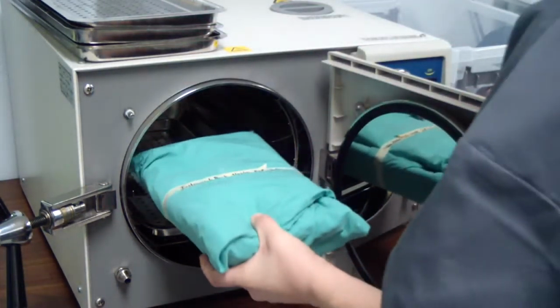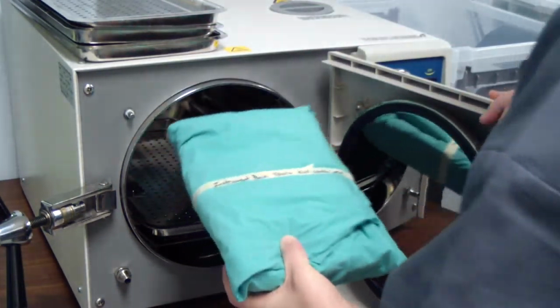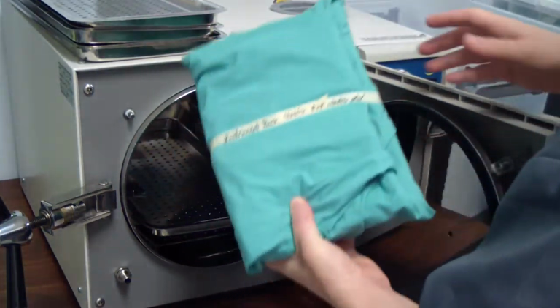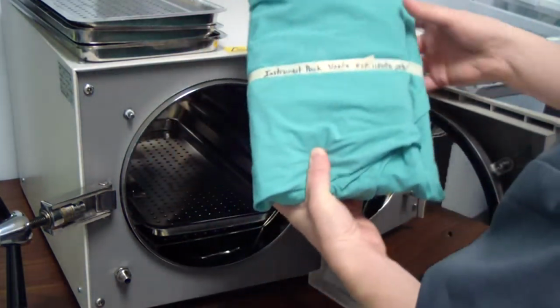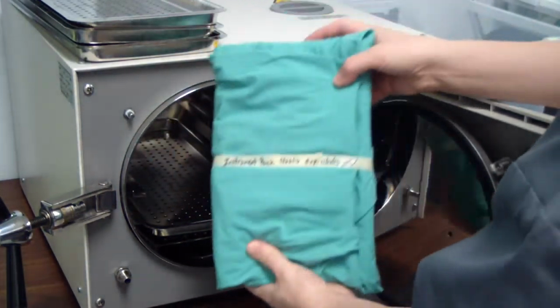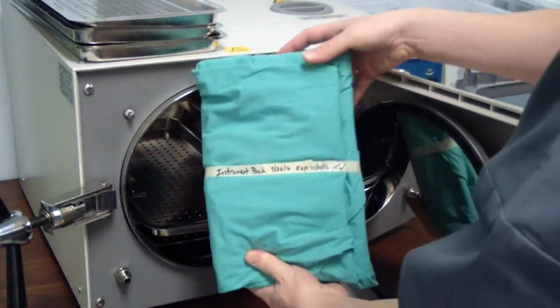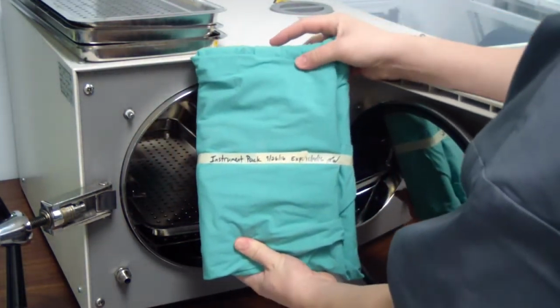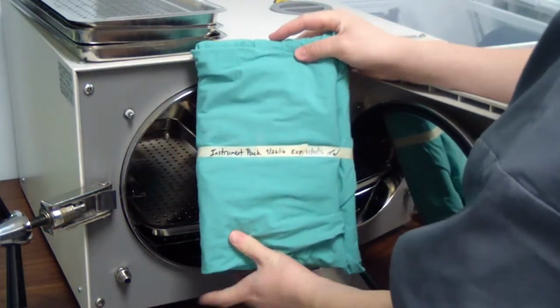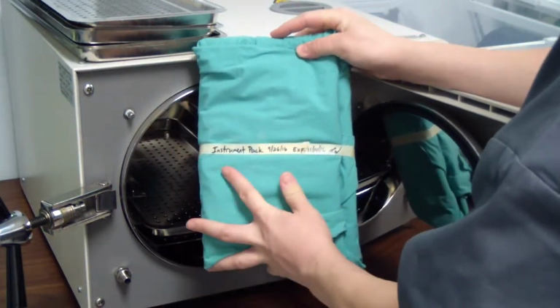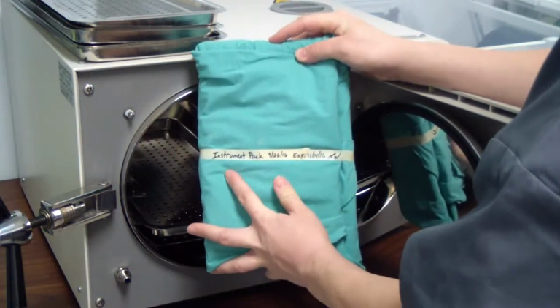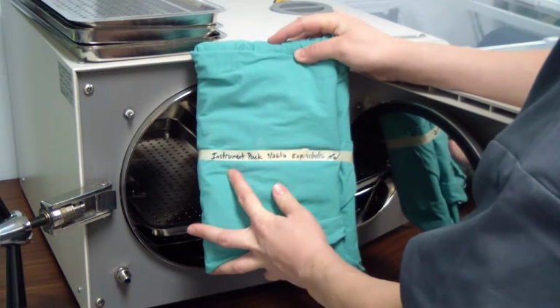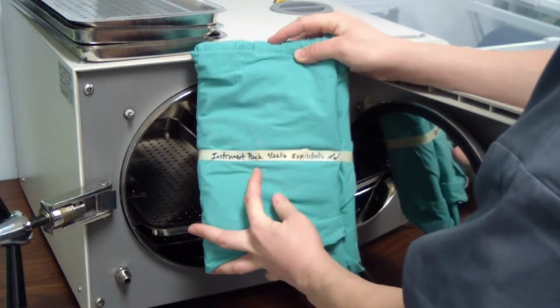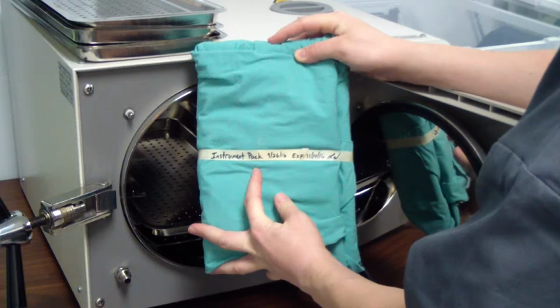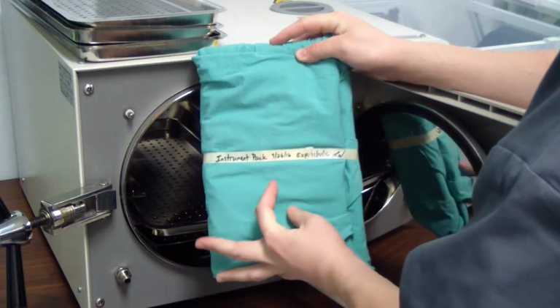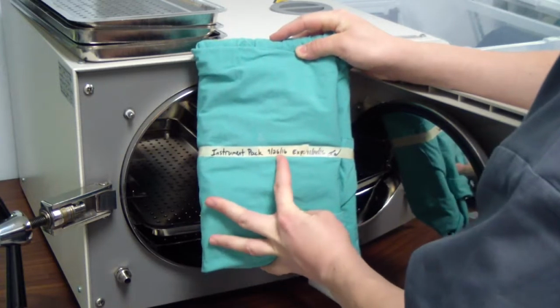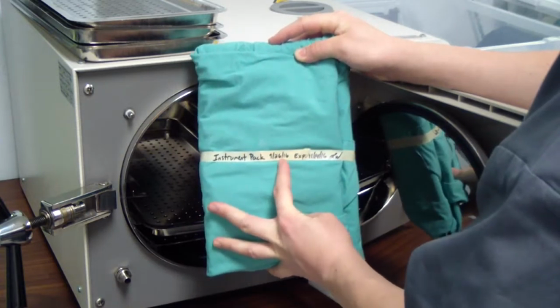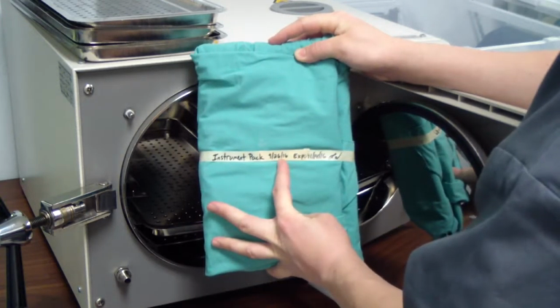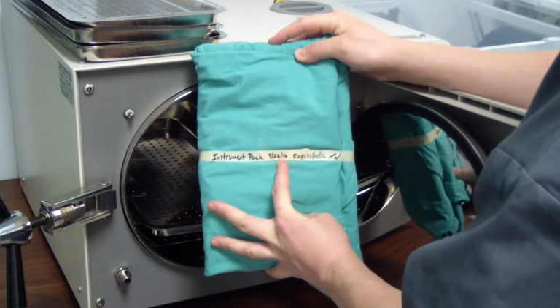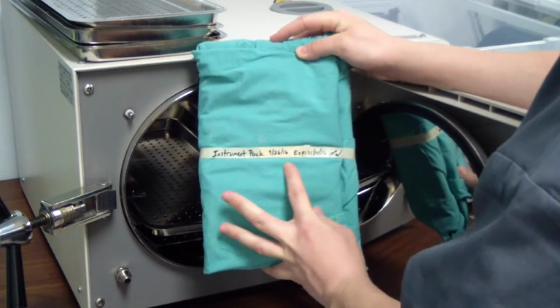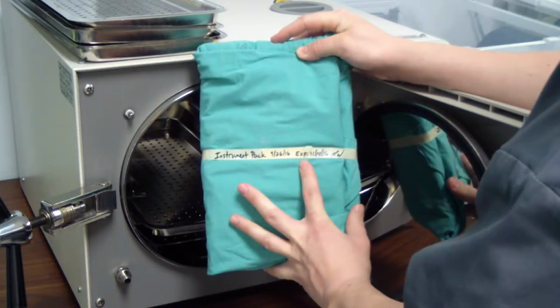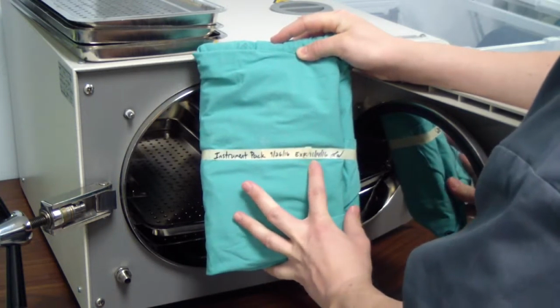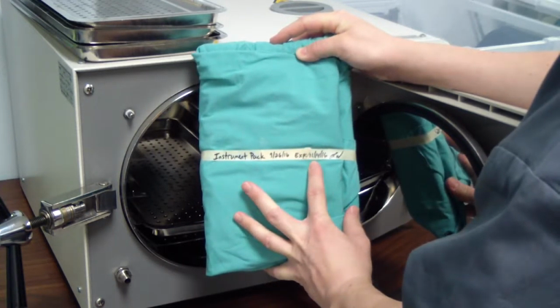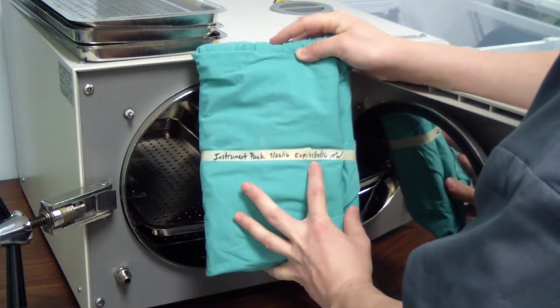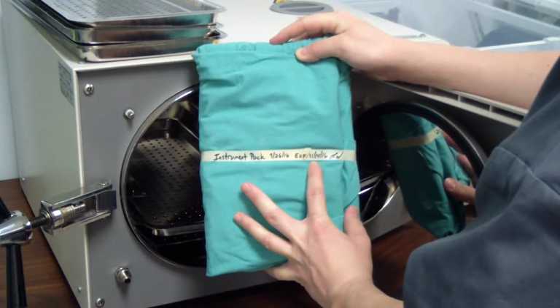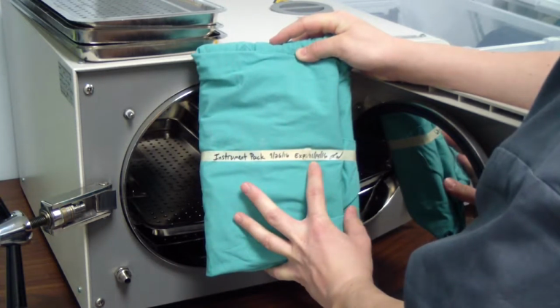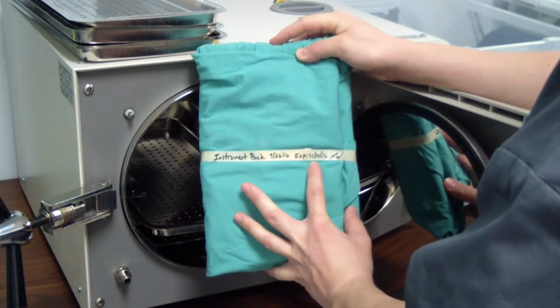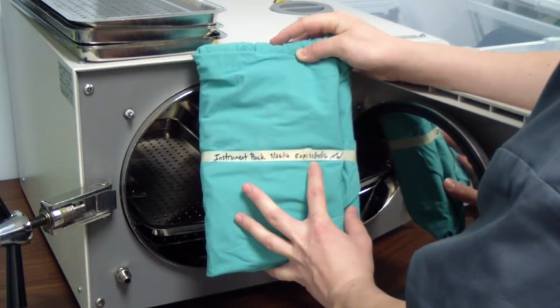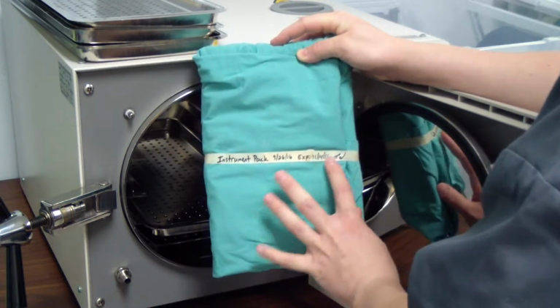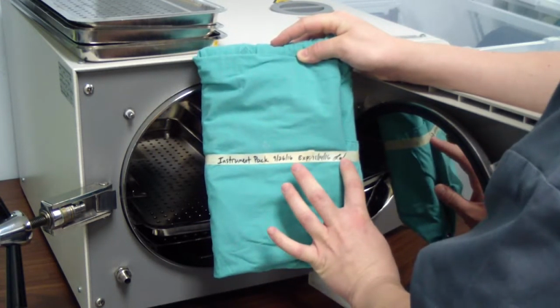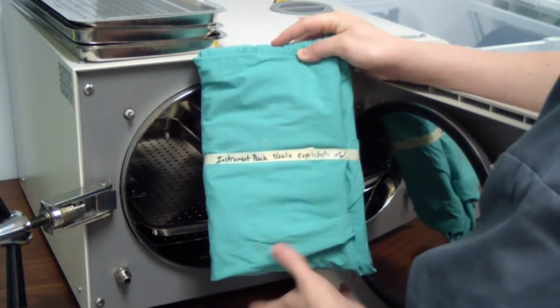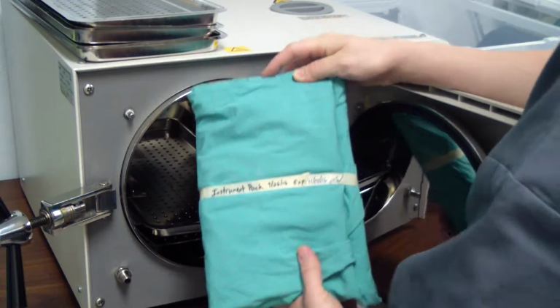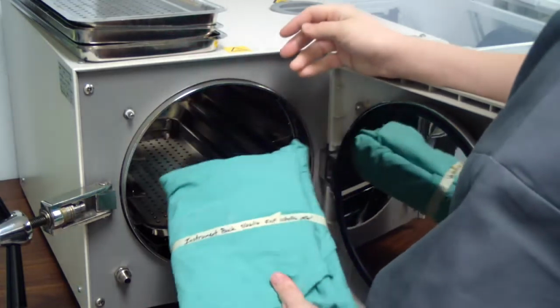We're going to place our packs in. Make sure it's labeled with what's in the pack, today's date, when it expires in seven weeks, and your initials.